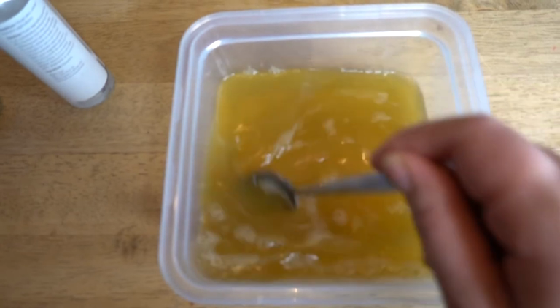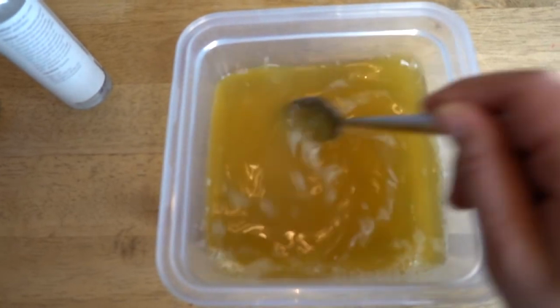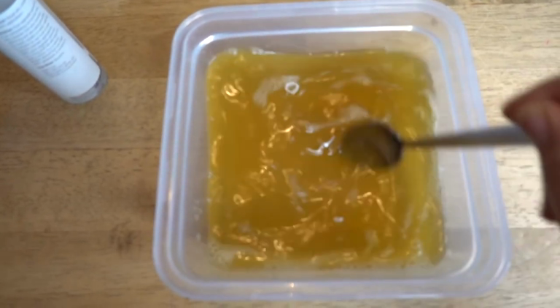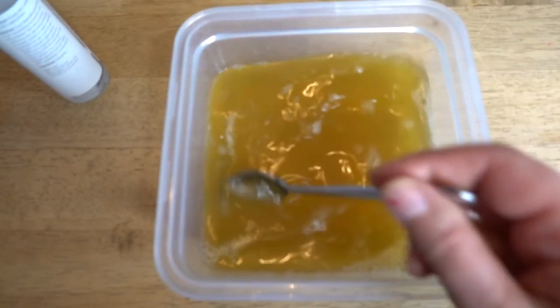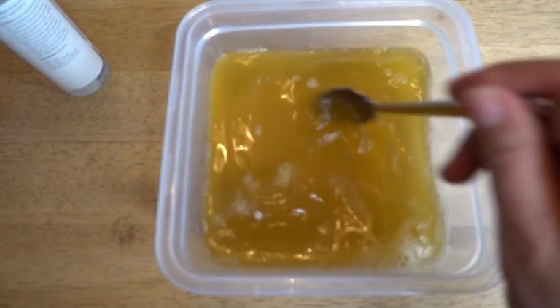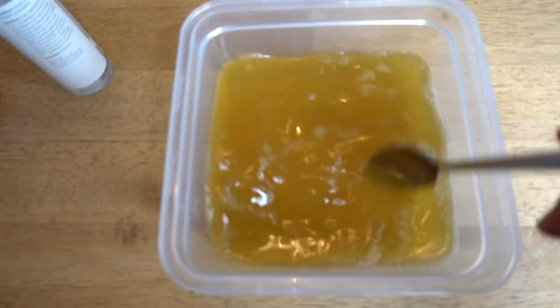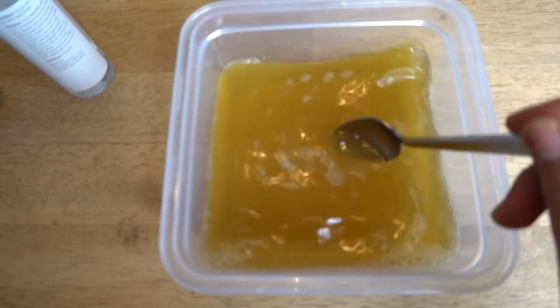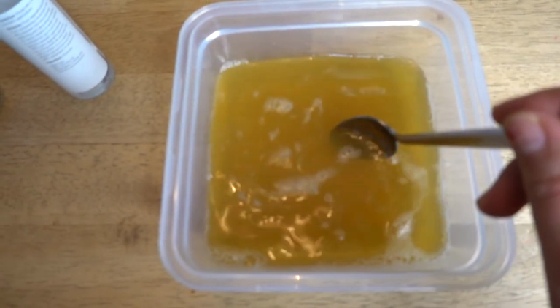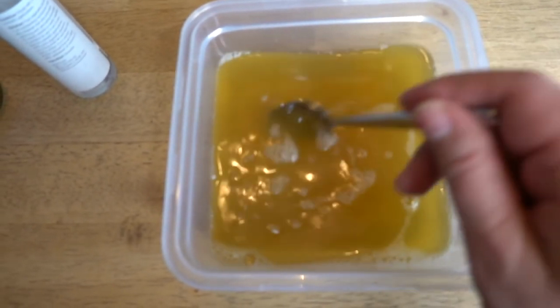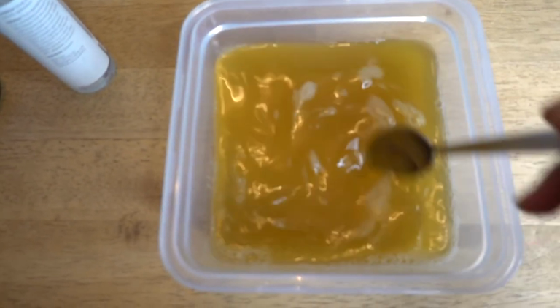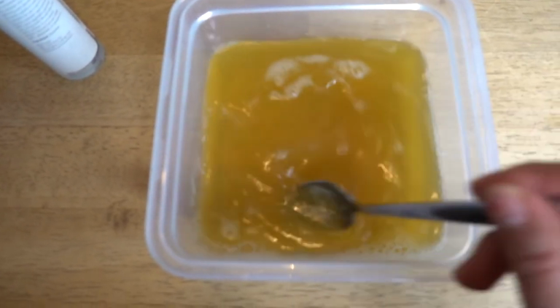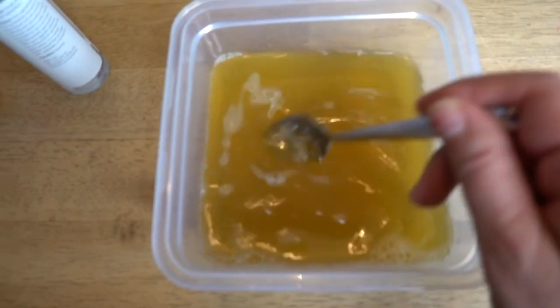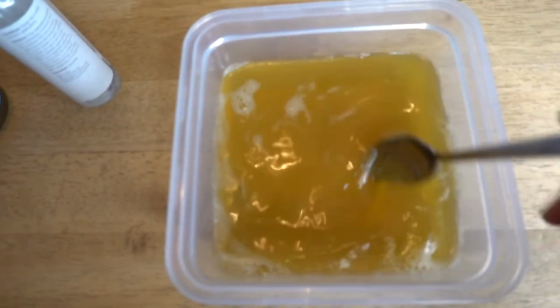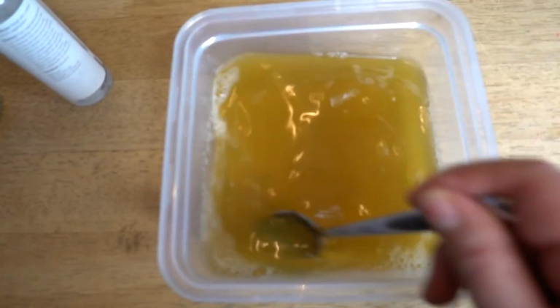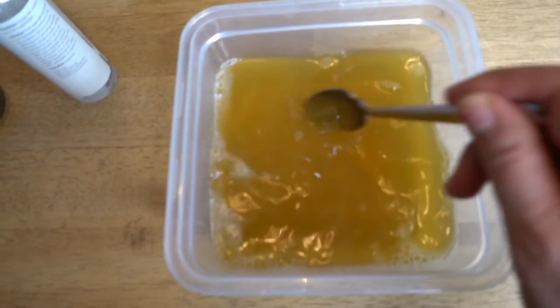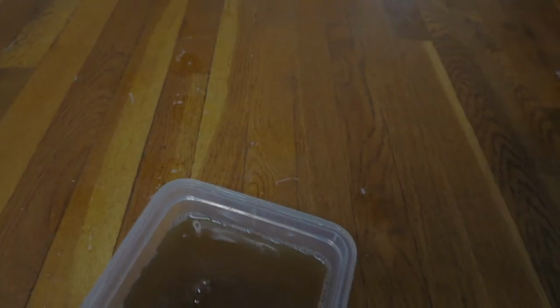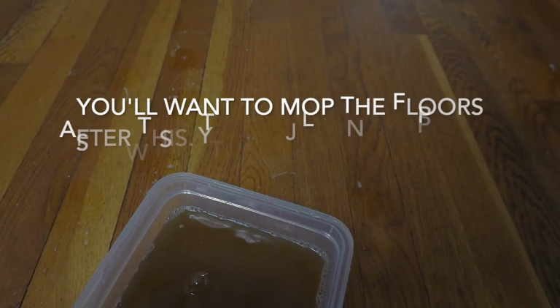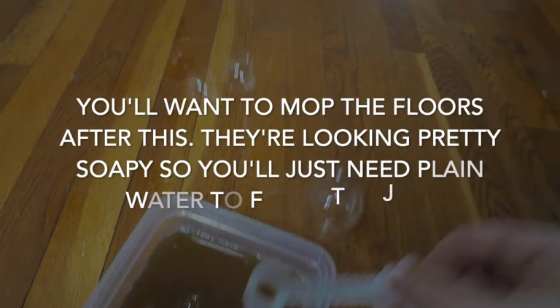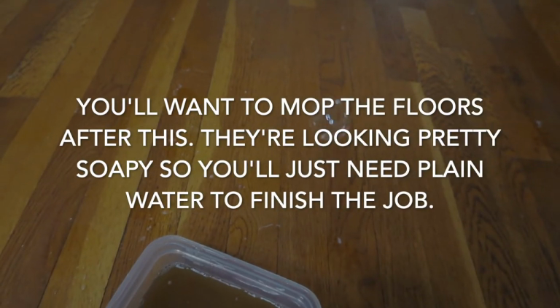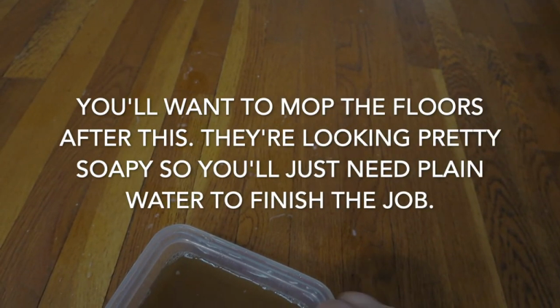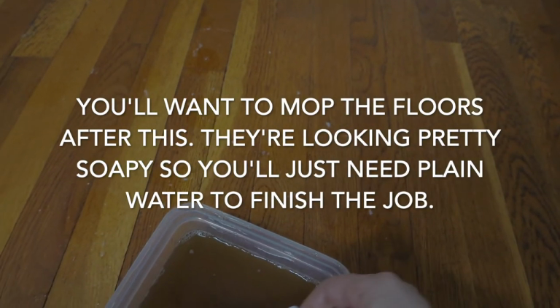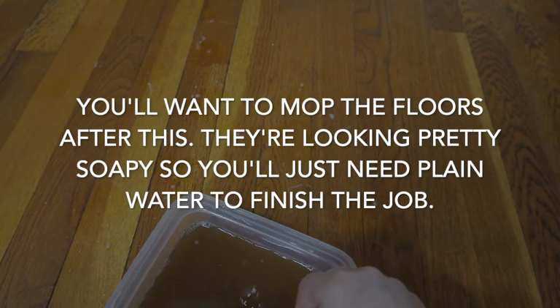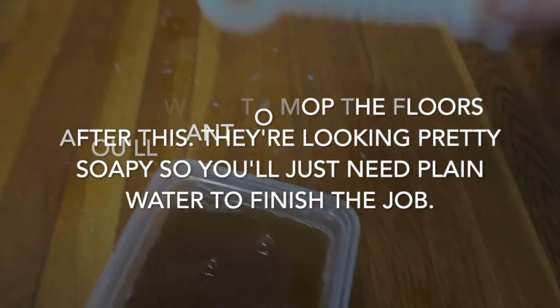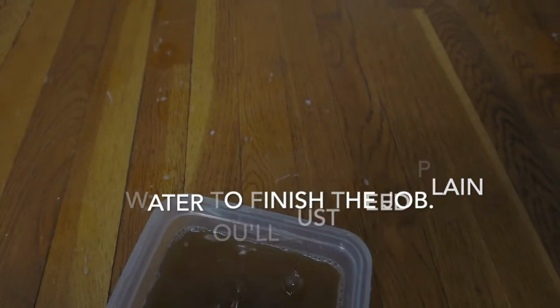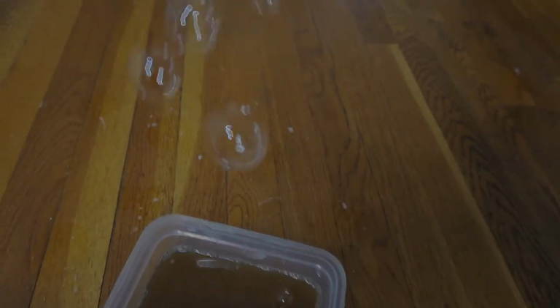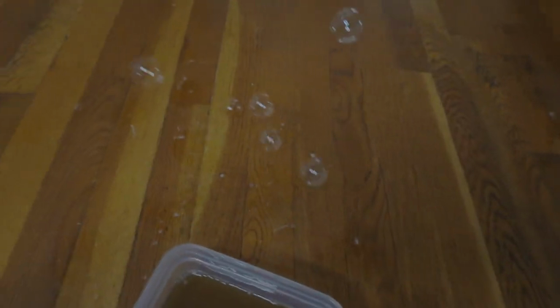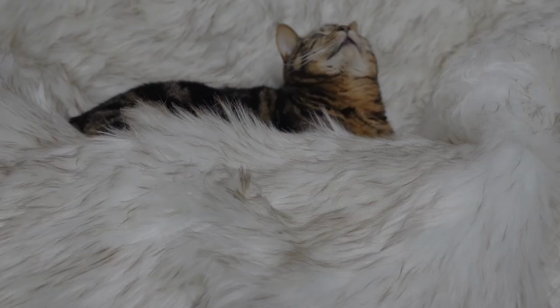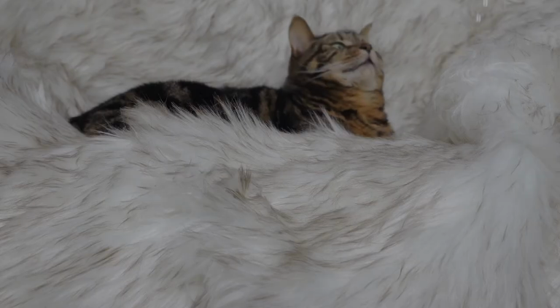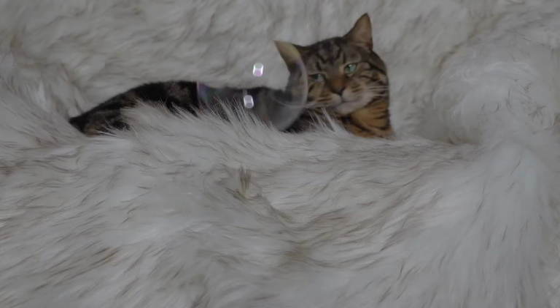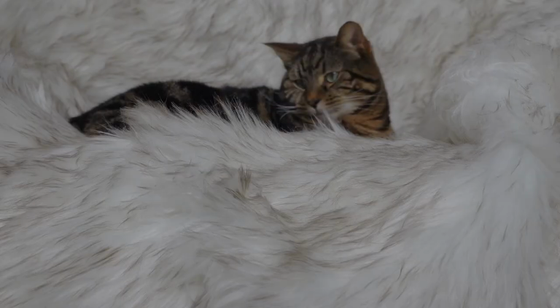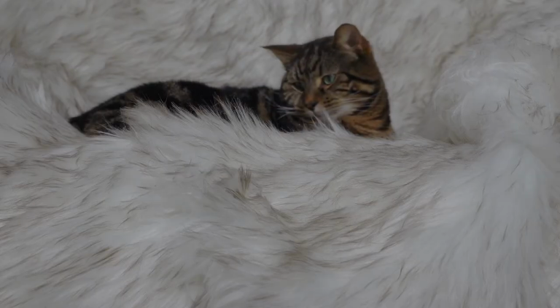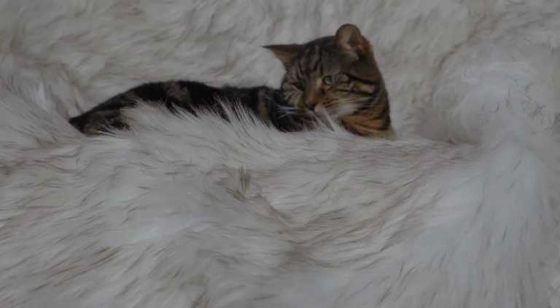Now that the tea is cool, I'm mixing equal parts Castile soap and catnip tea. If you don't have any catnip you can totally do this with plain water. I really don't know if the catnip makes a difference to be honest. If your cat already likes to chase things, I'm sure it will be happy chasing unscented bubbles too.